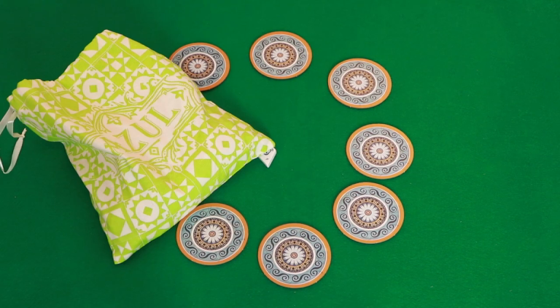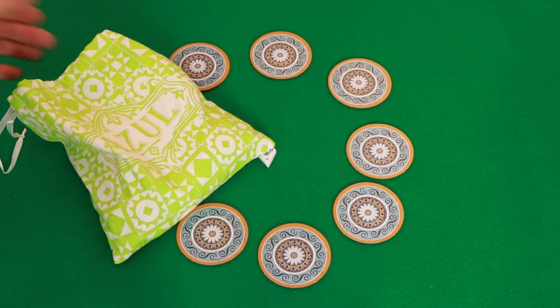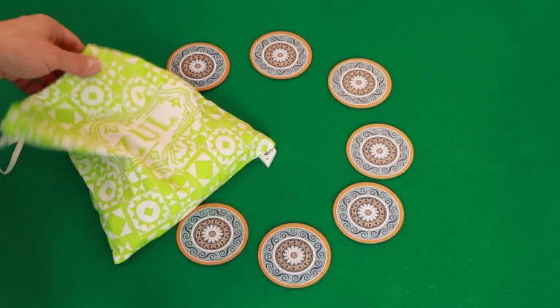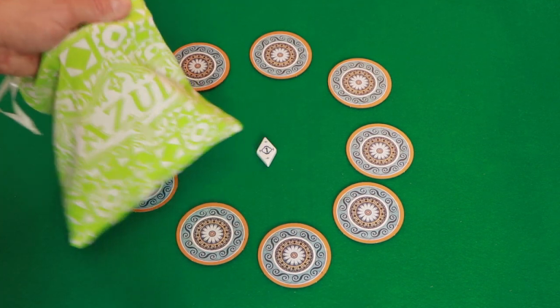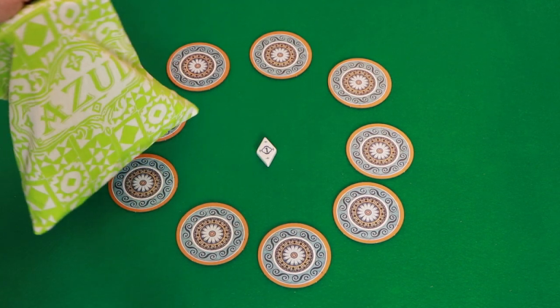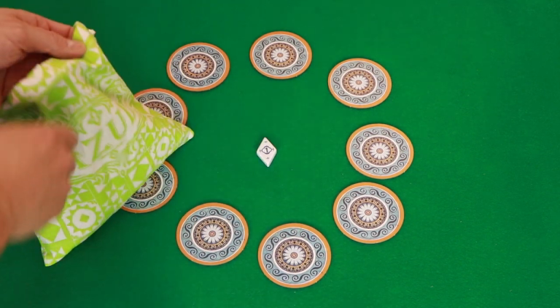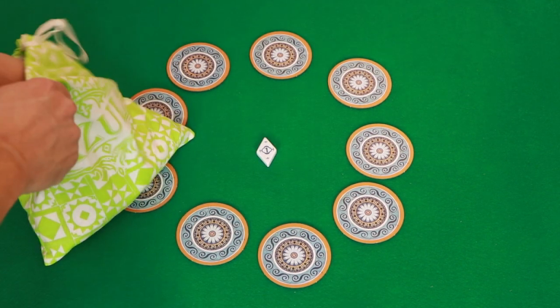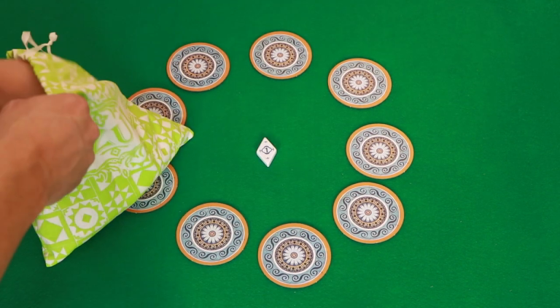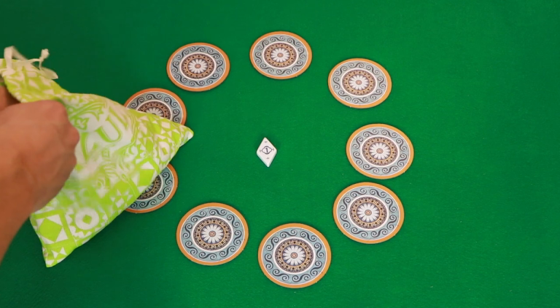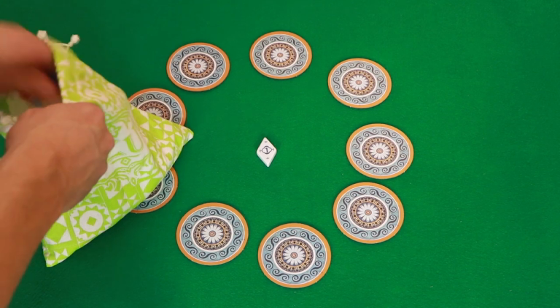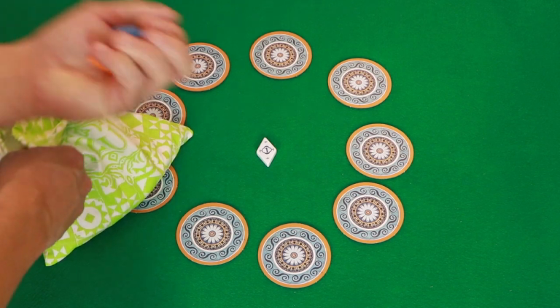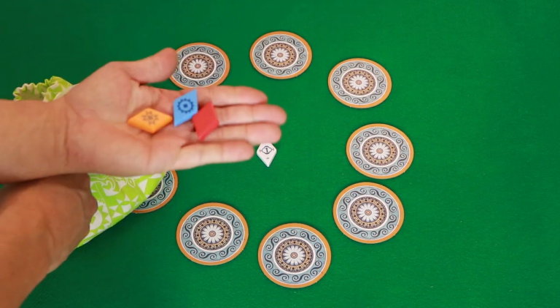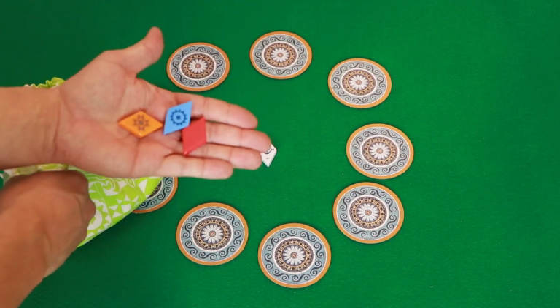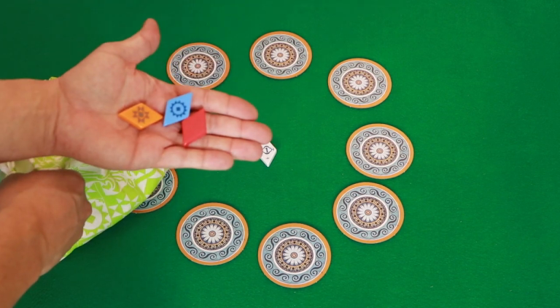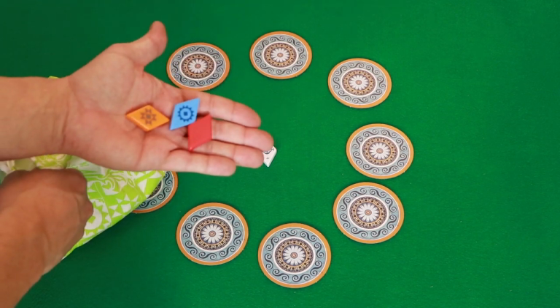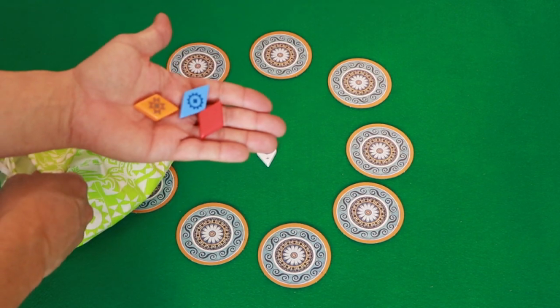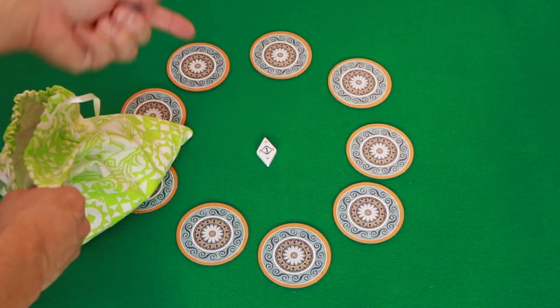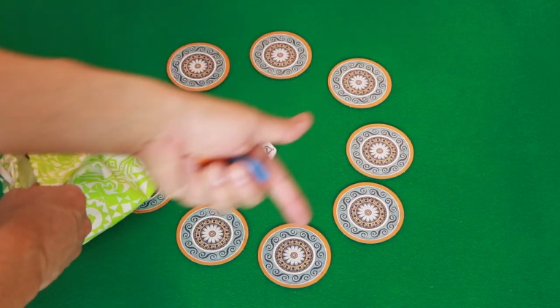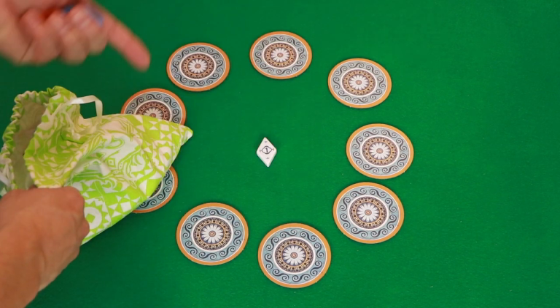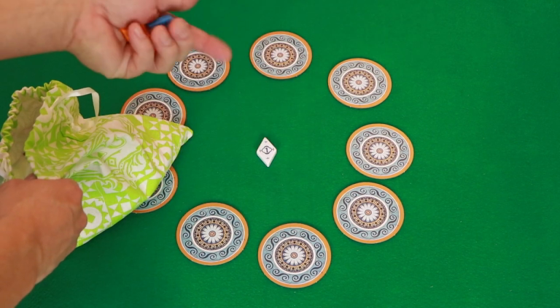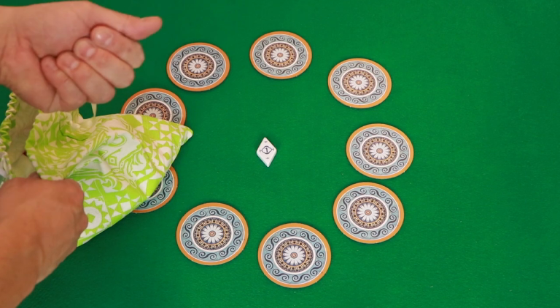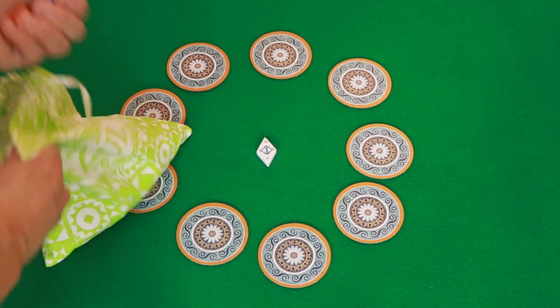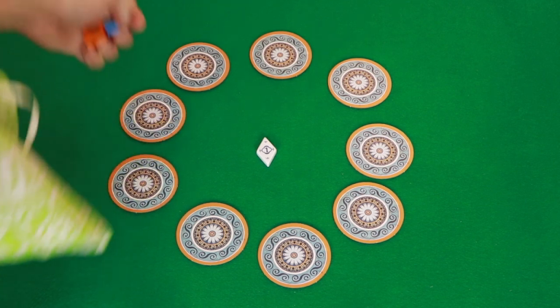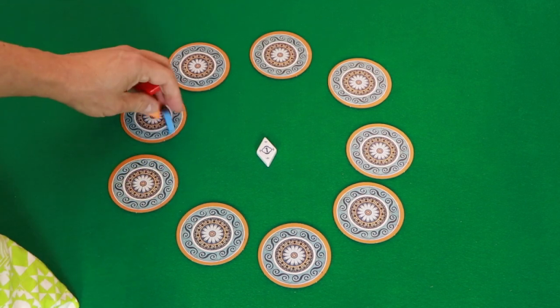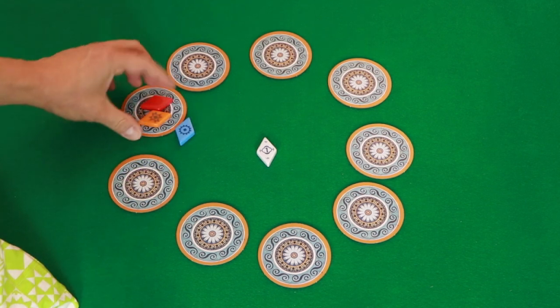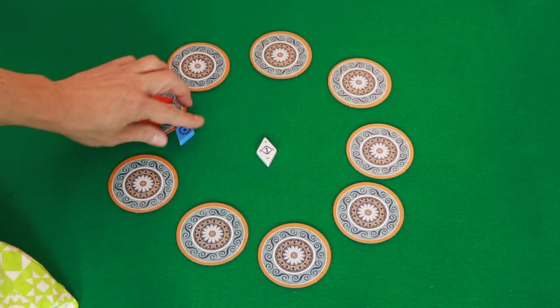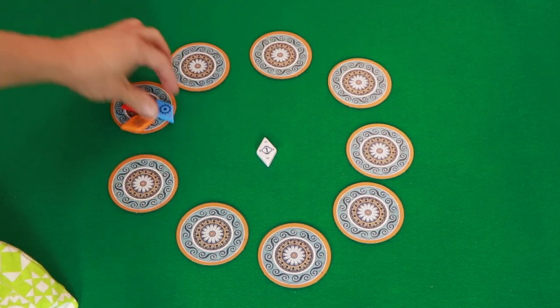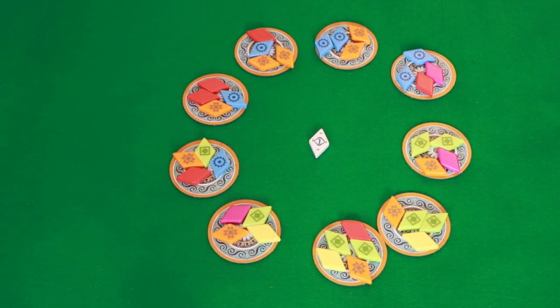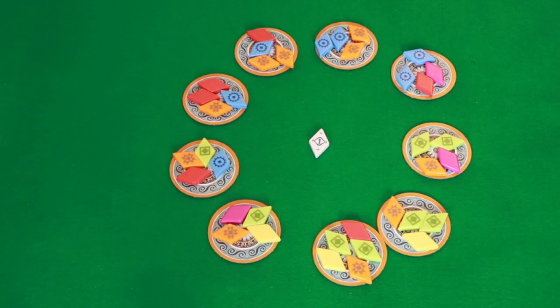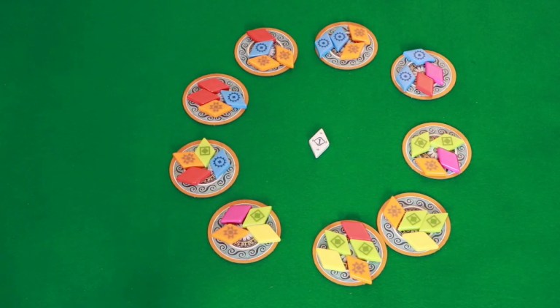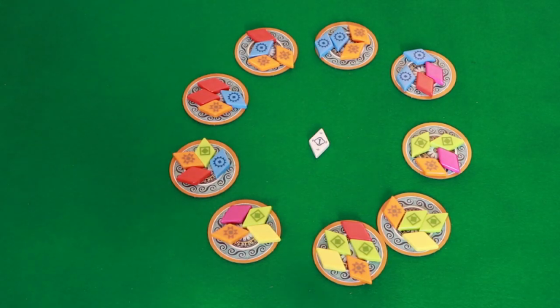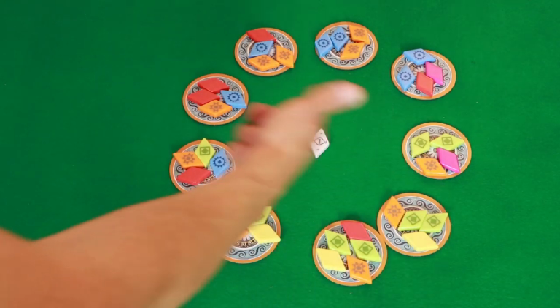The next thing you're going to do is take the Azul bag, grab these nice little rhombus pieces, and put four of these on each one of the boards. When you get done it will look something like this.